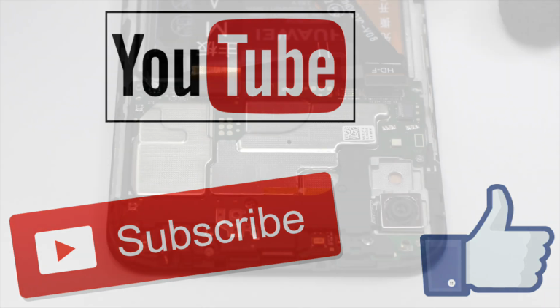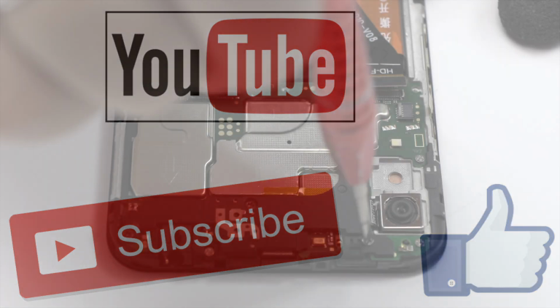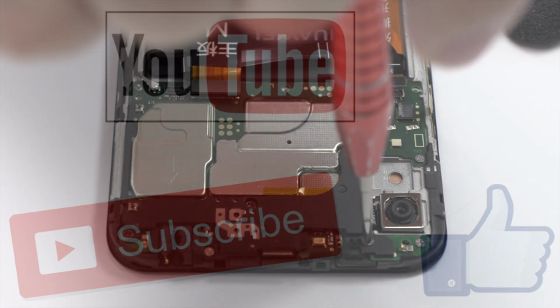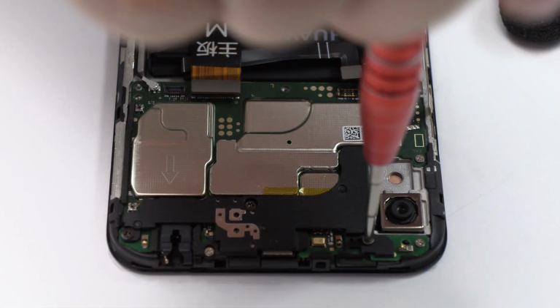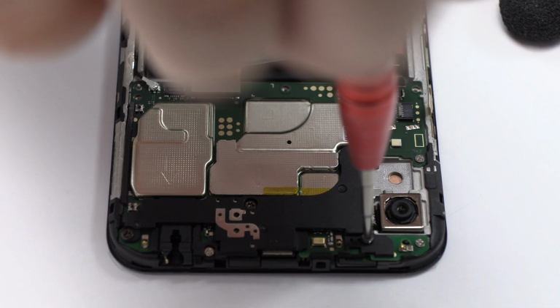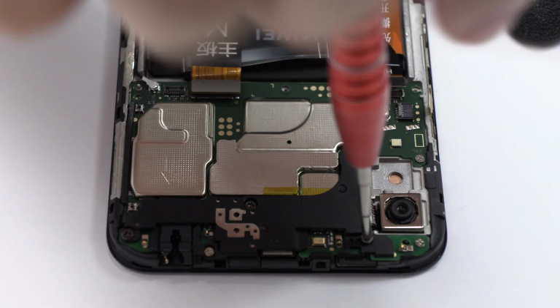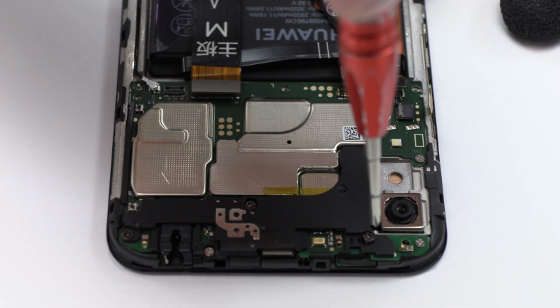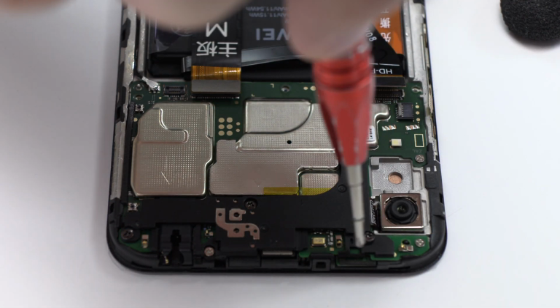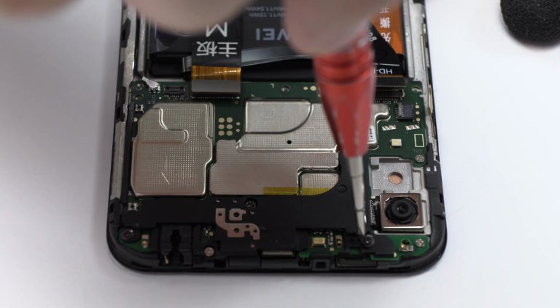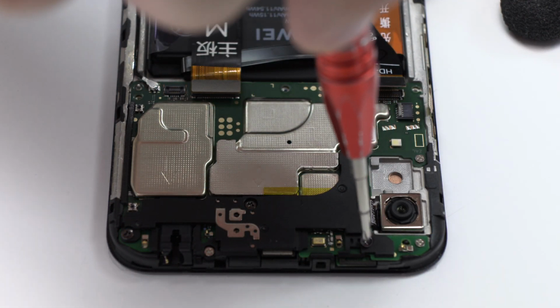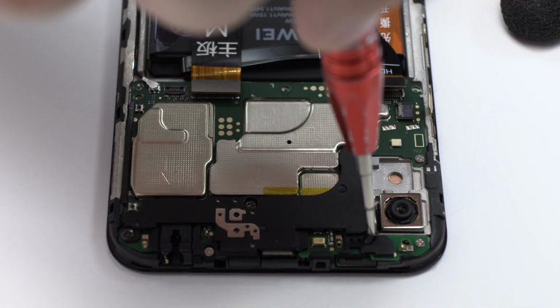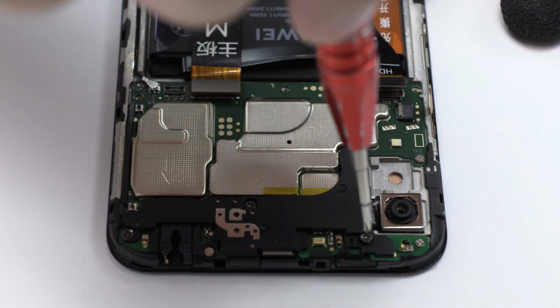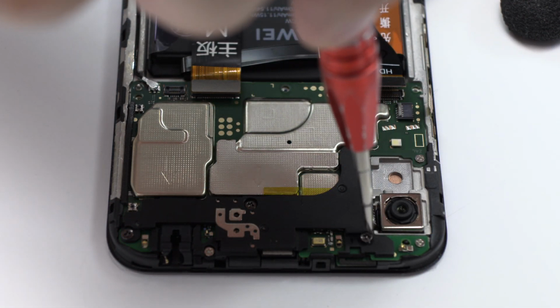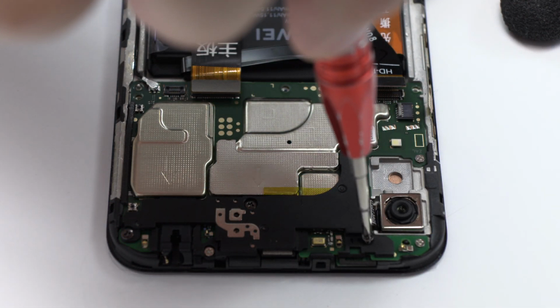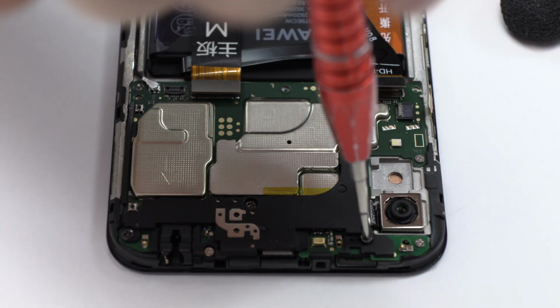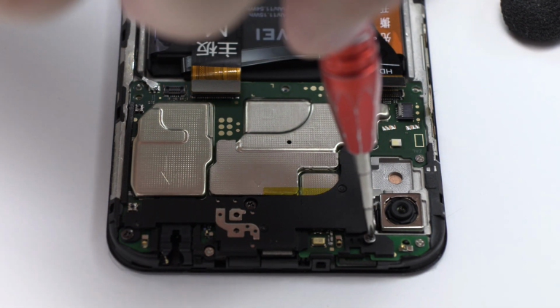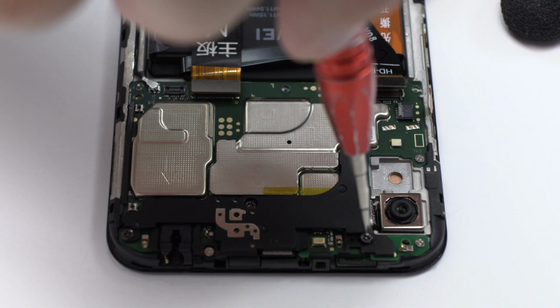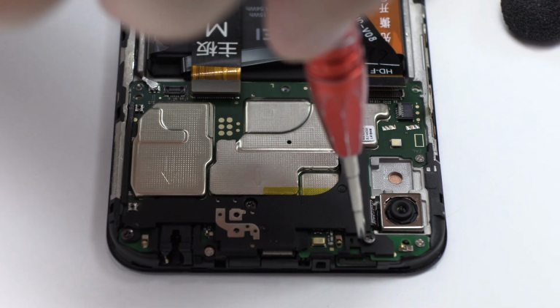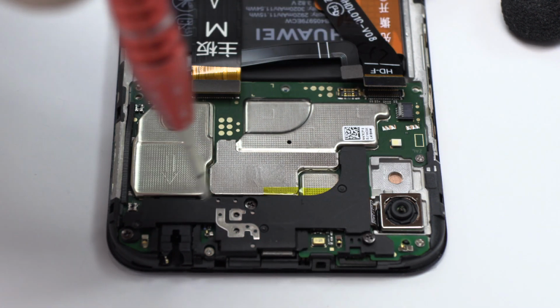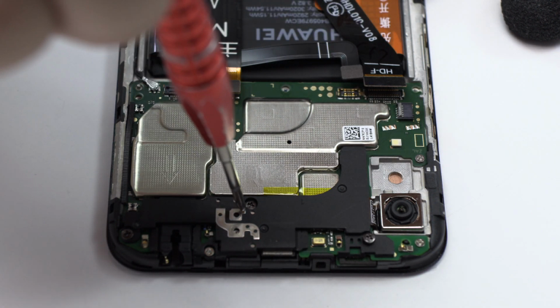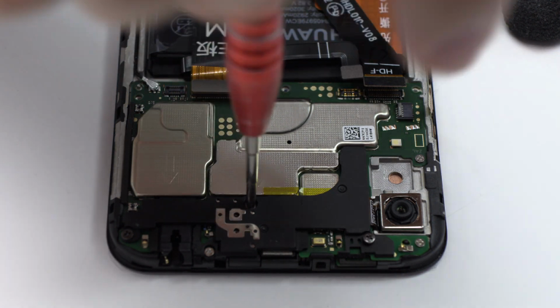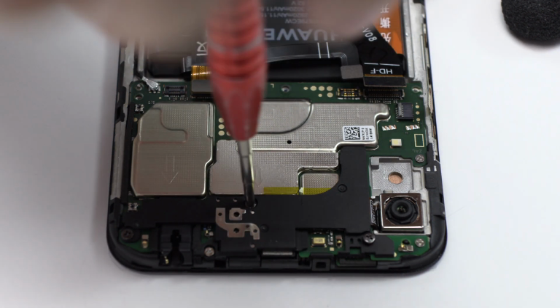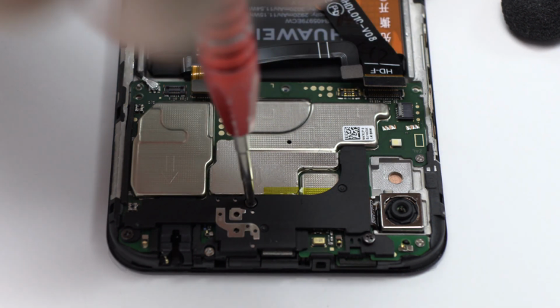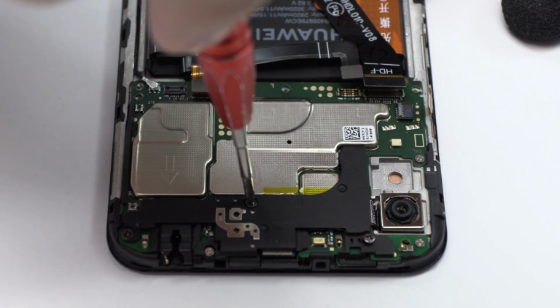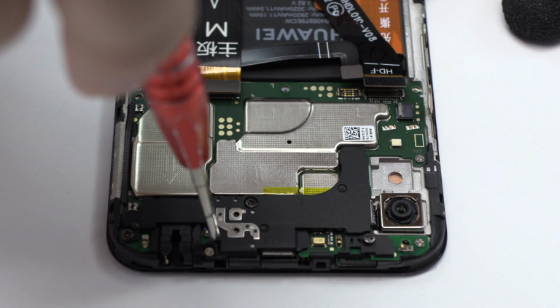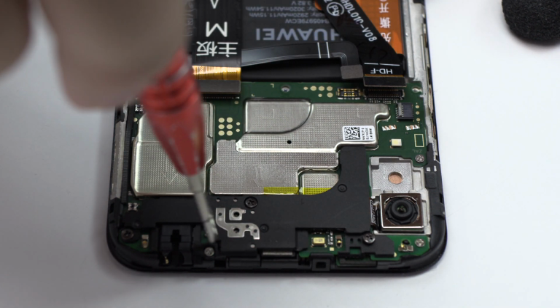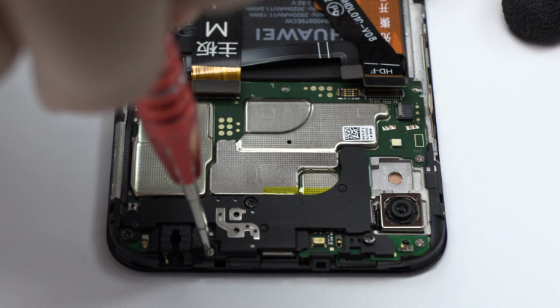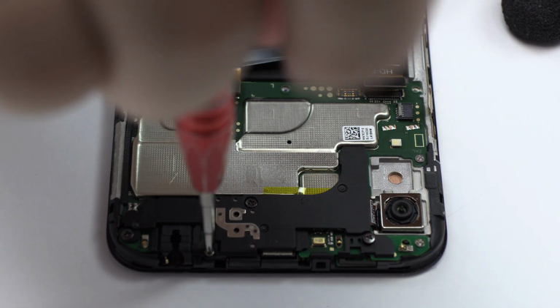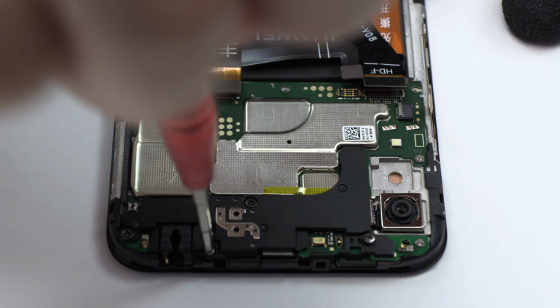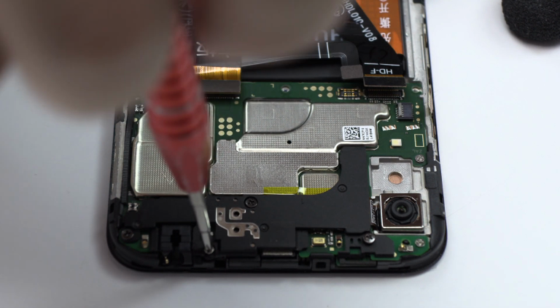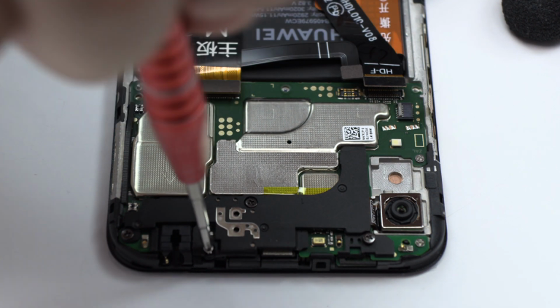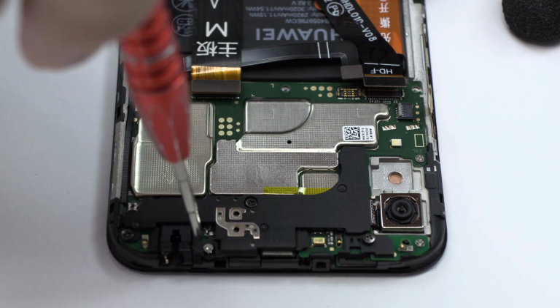Thank you! We release the screws of the middle frame. For that, we use a professional Phillips screwdriver.